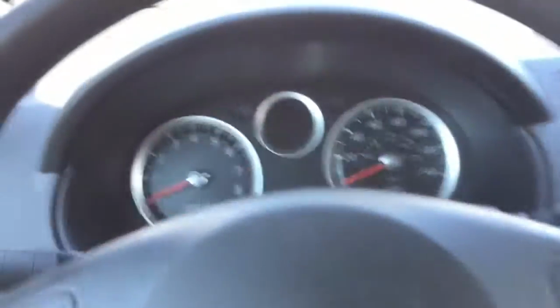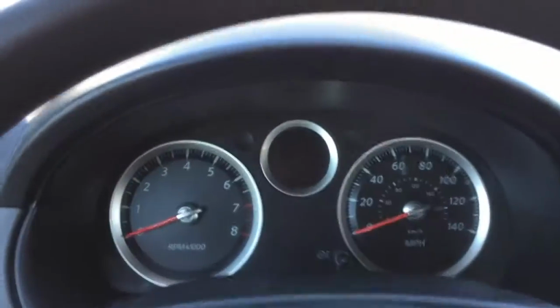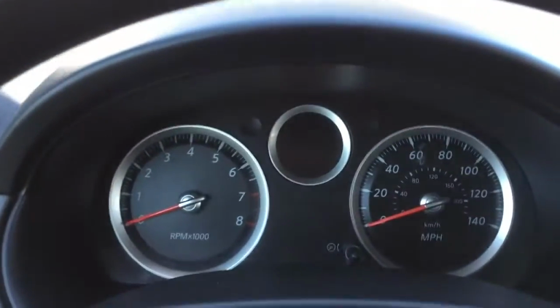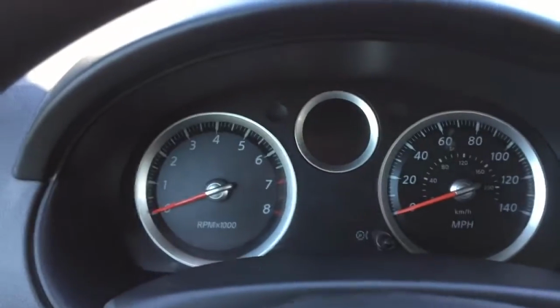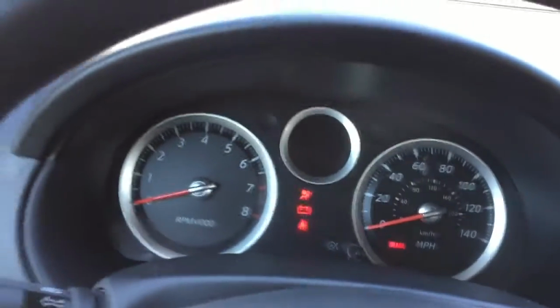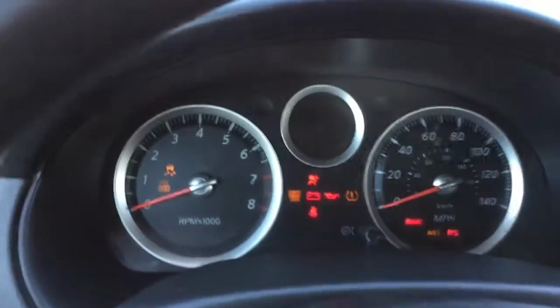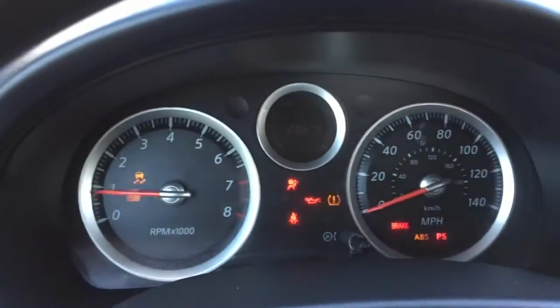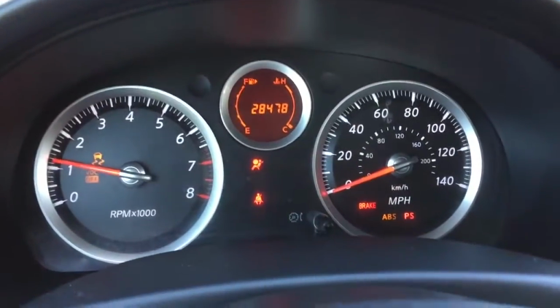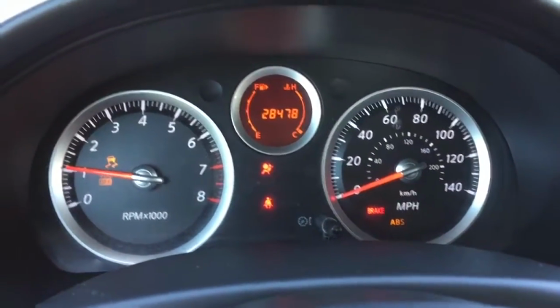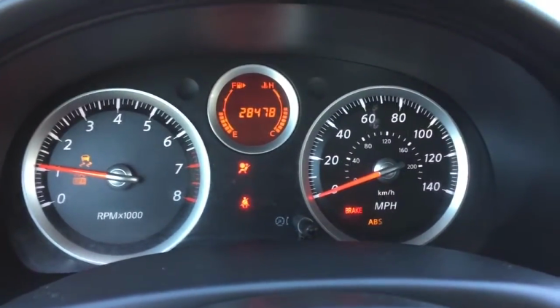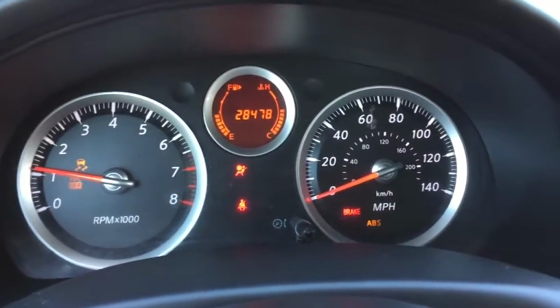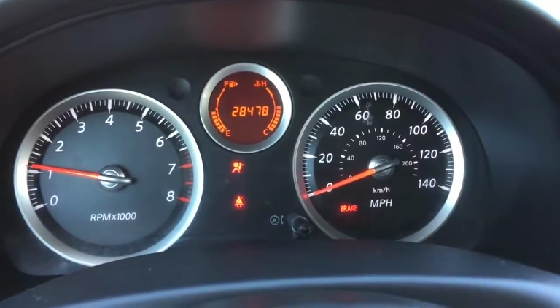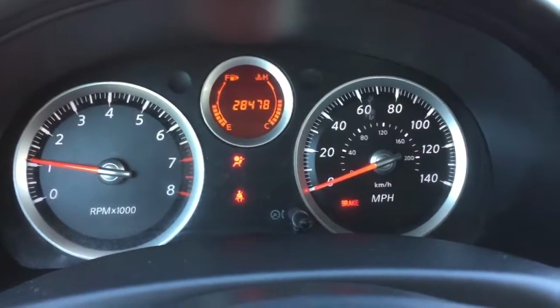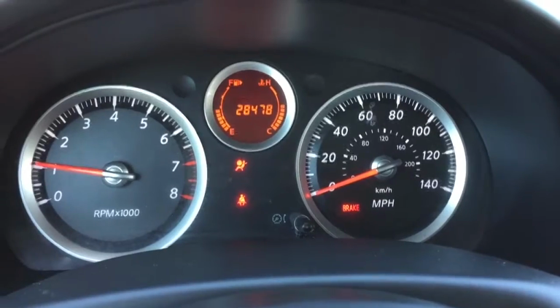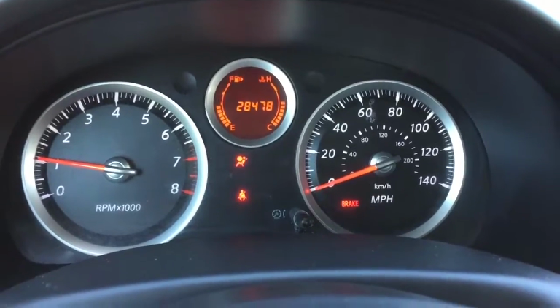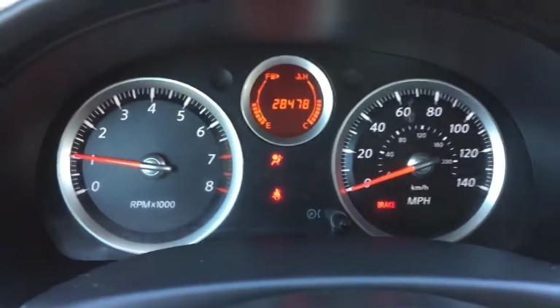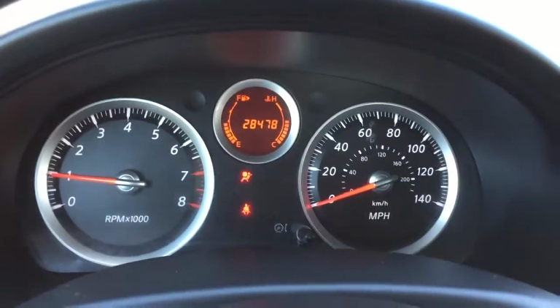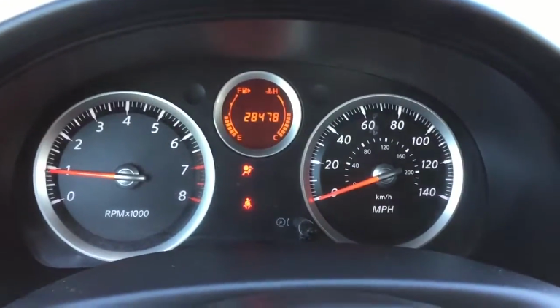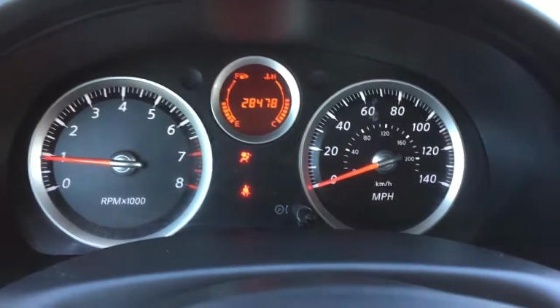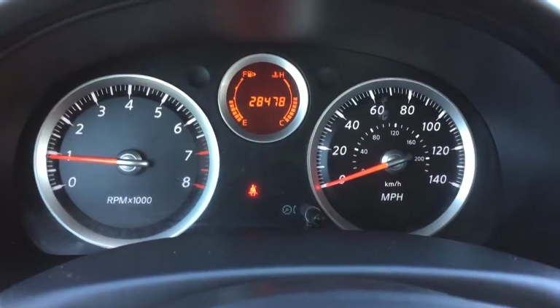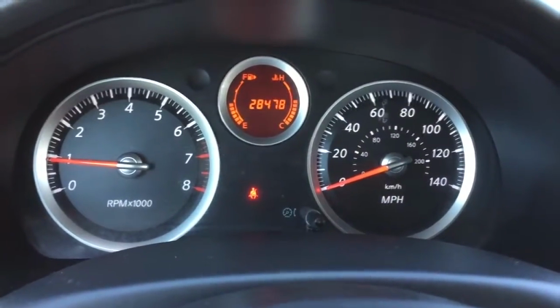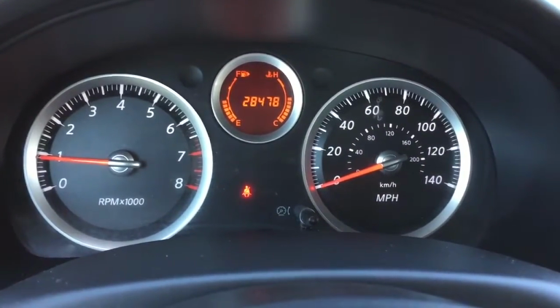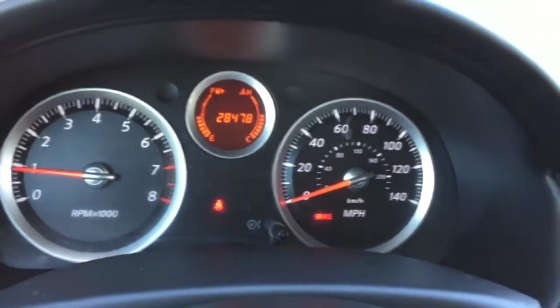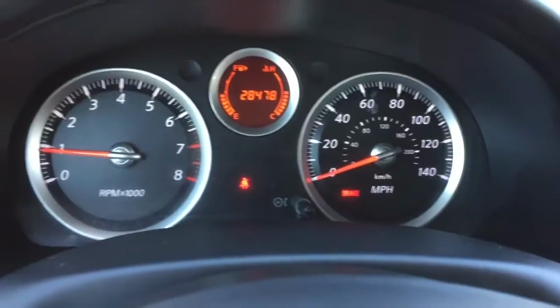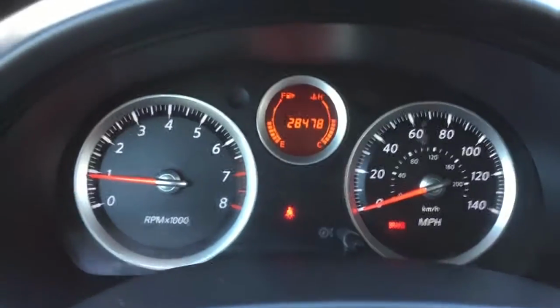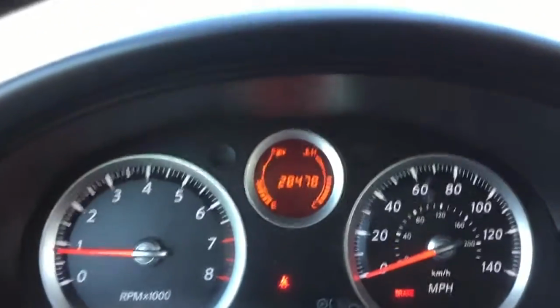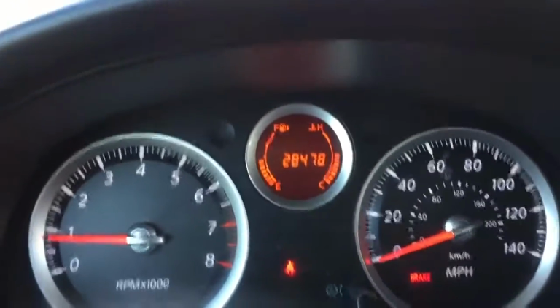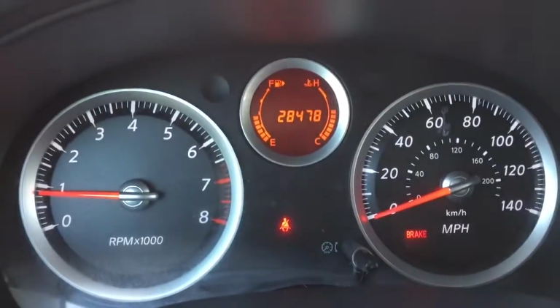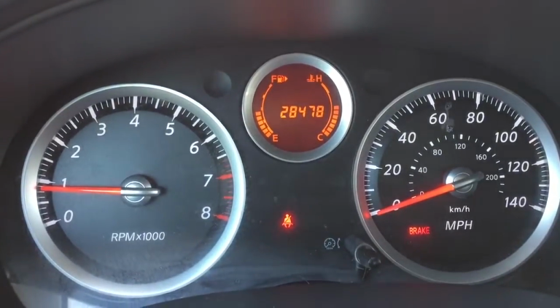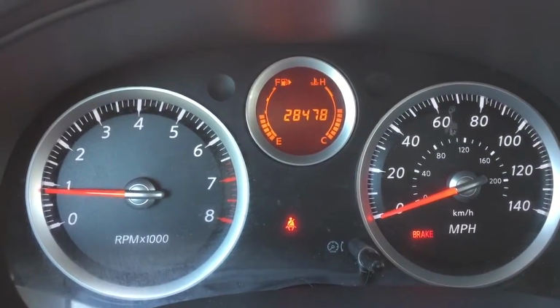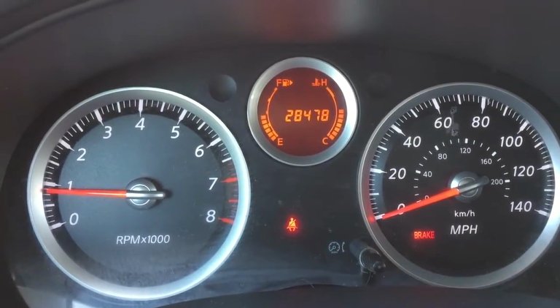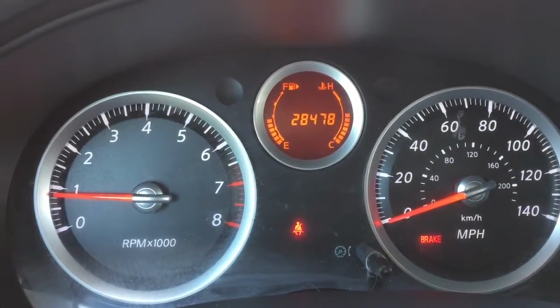Let's start this up for you and you're going to notice all the warning lights will shut off, with the exclusion of the brake light and the seatbelt light. It's a stick shift — I got to let the parking brake down. This car is only 28,000 miles.